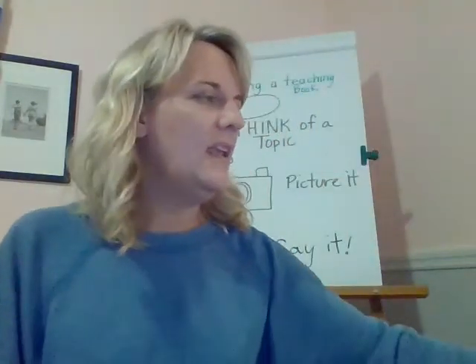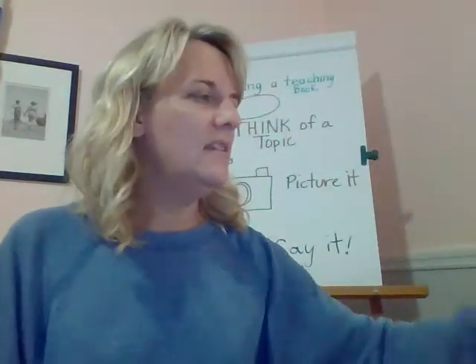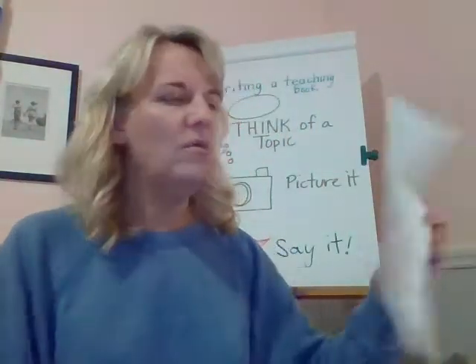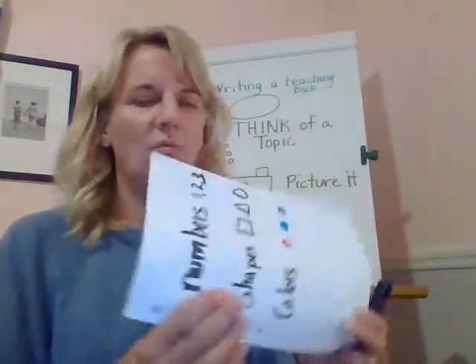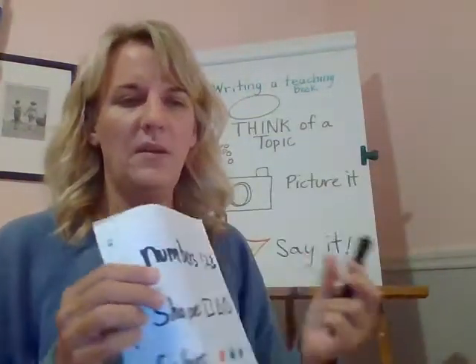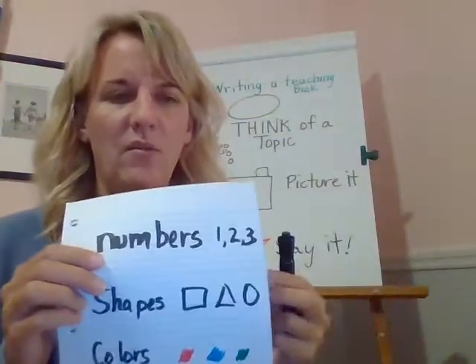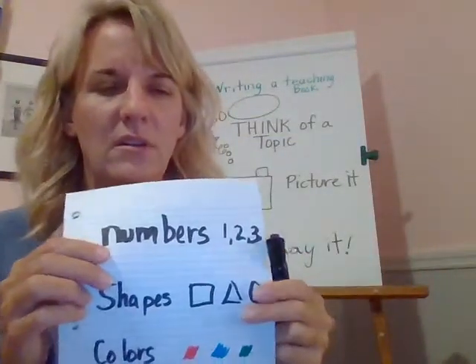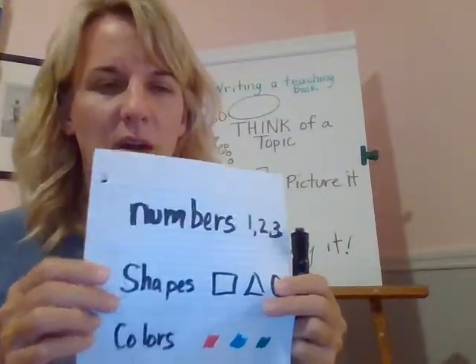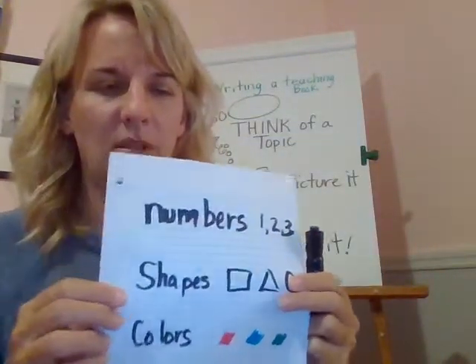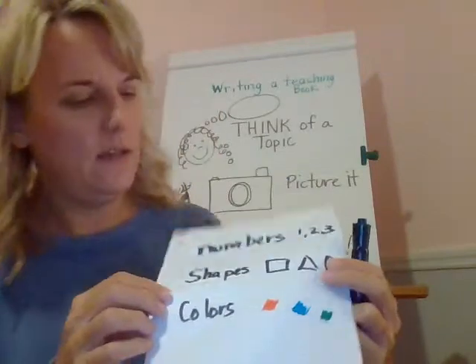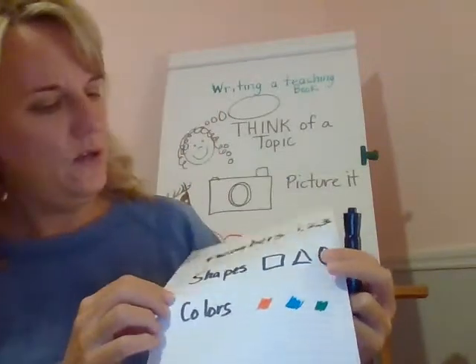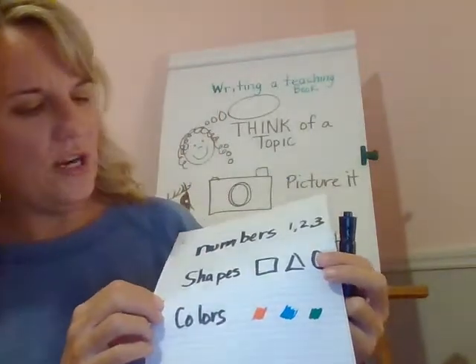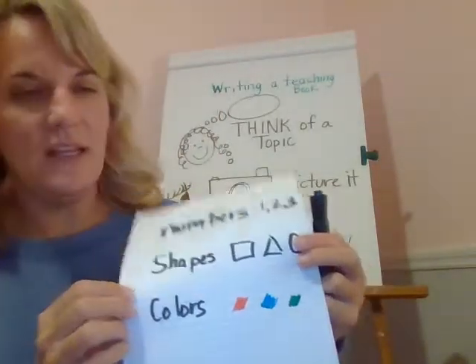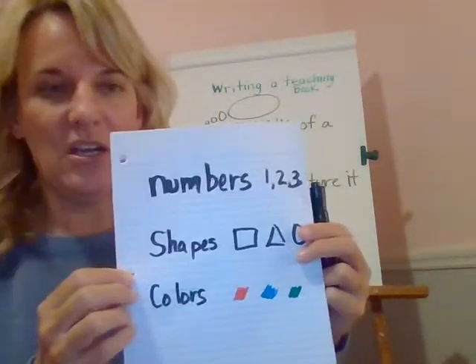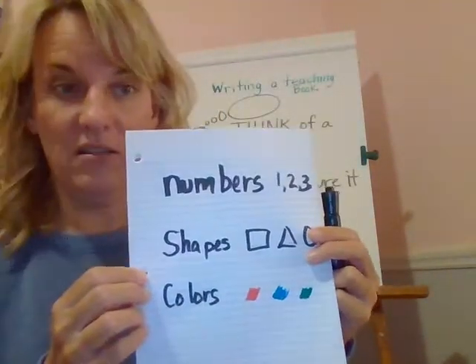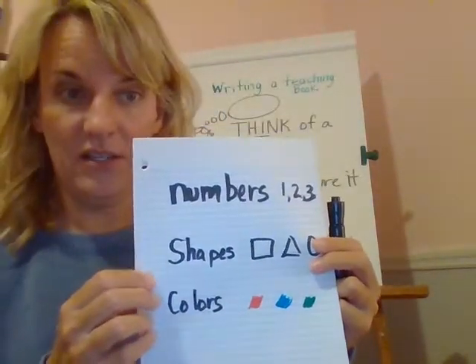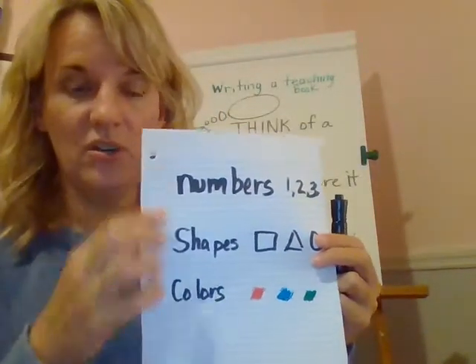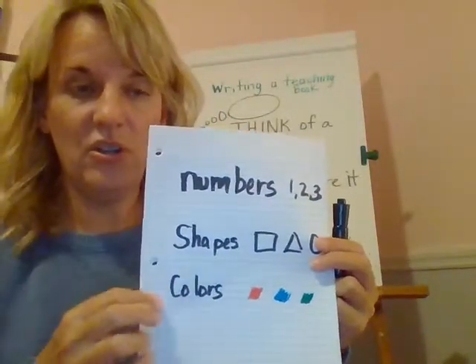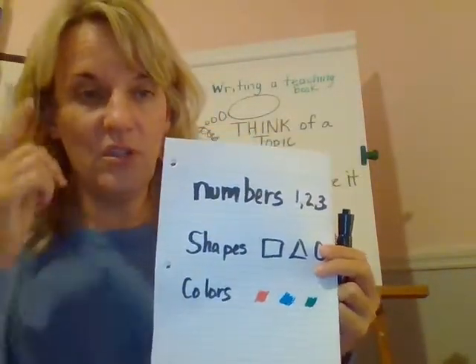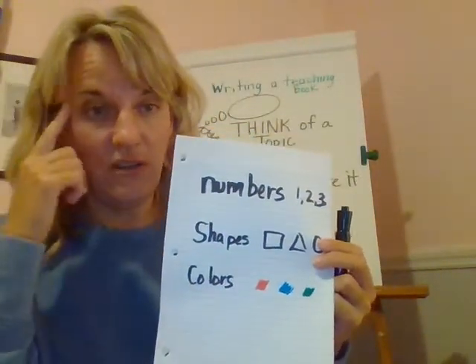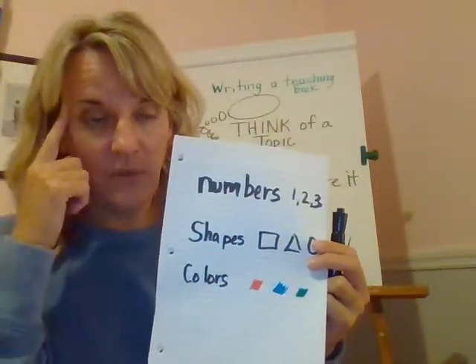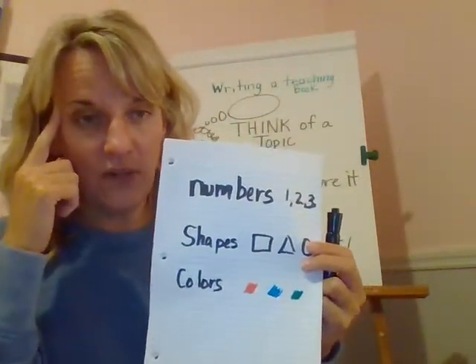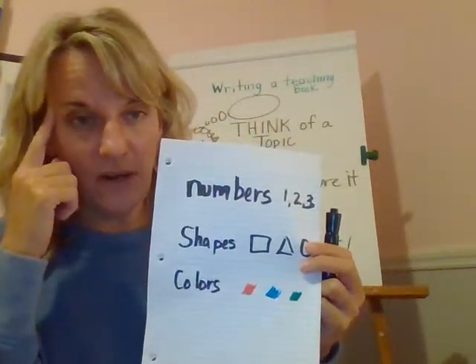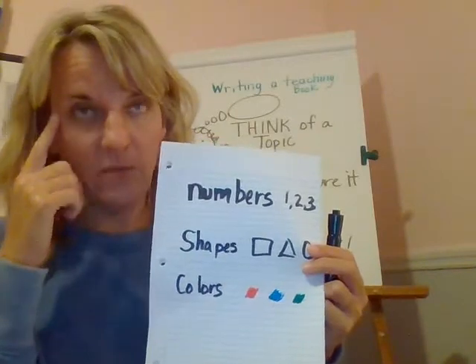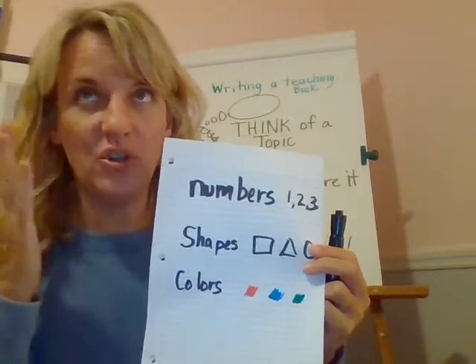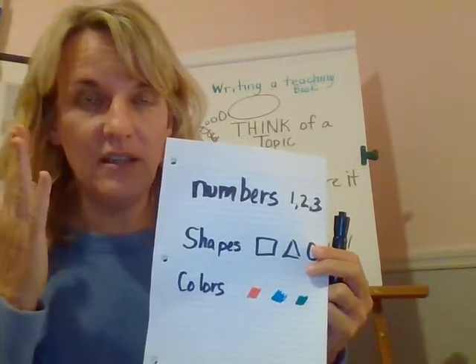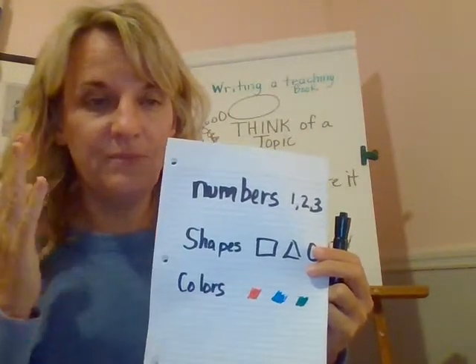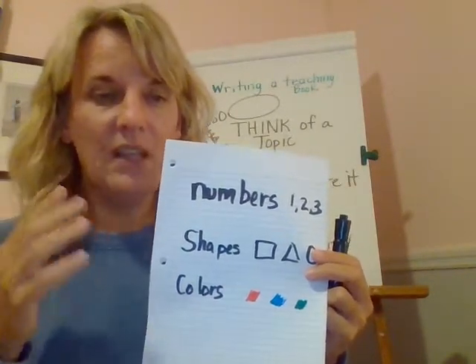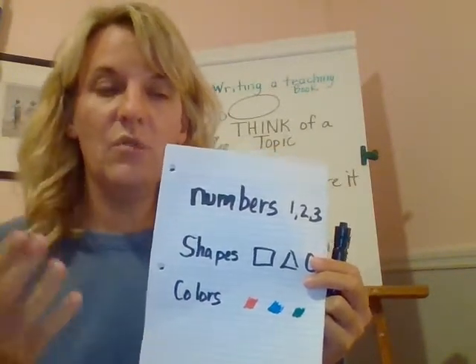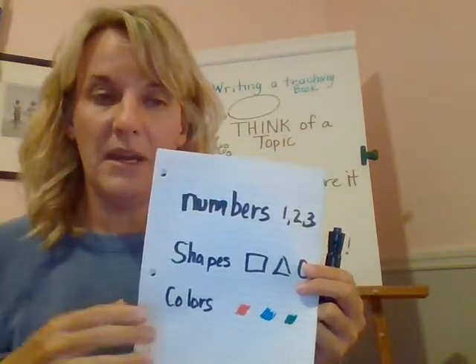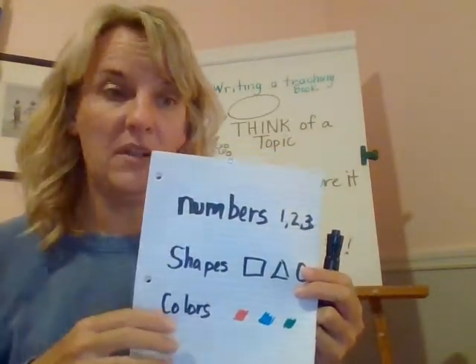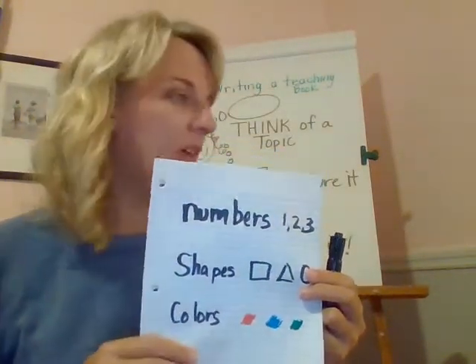So we're going to write about things that we know. We're going to write about numbers, shapes, and colors. And you're going to choose. So you're going to think about what you're going to write about, picture it, and then we're going to make a book about that.